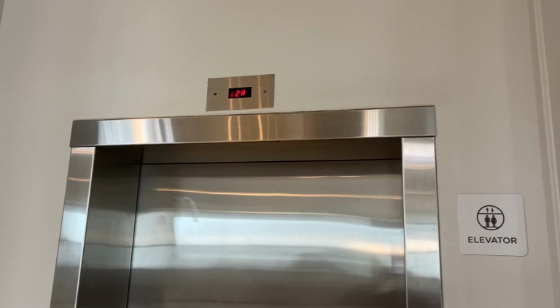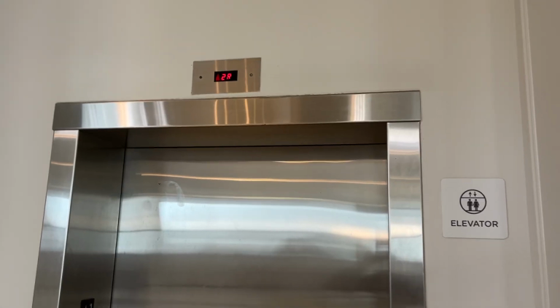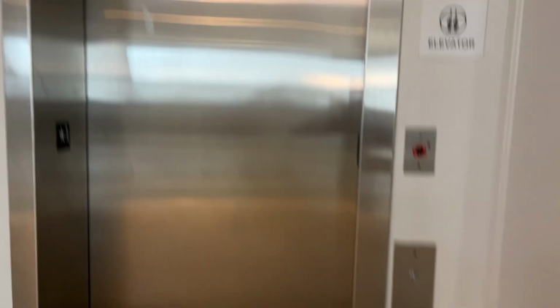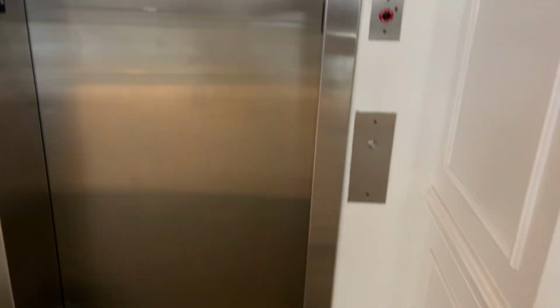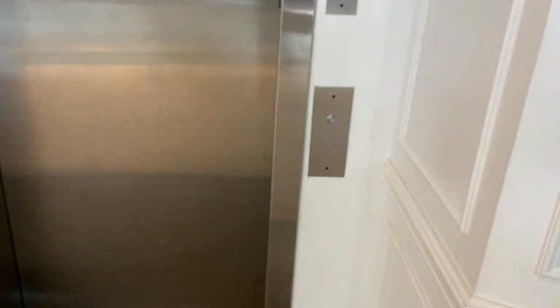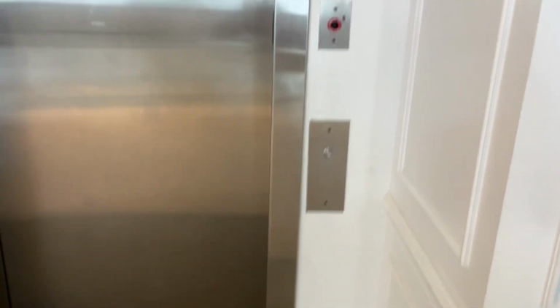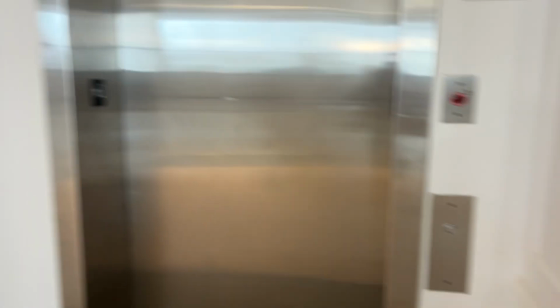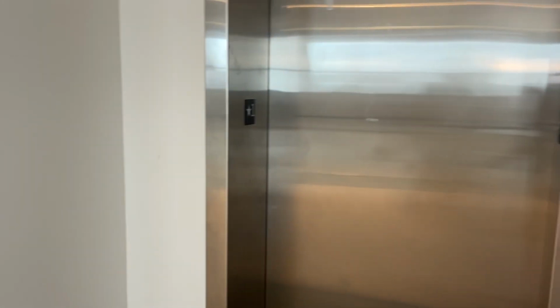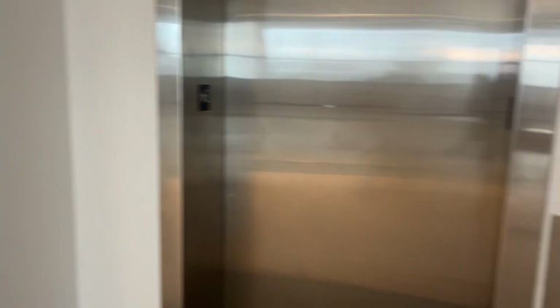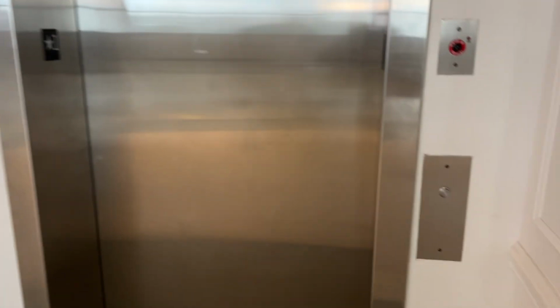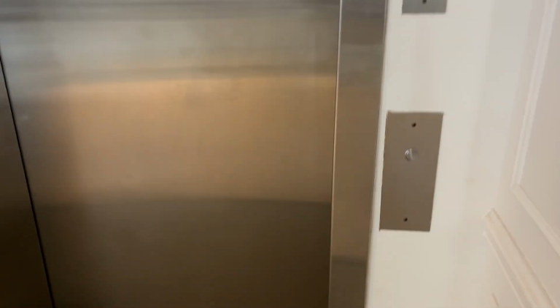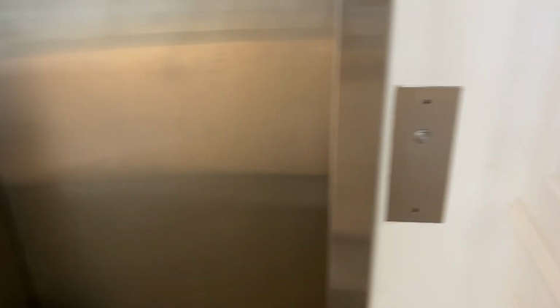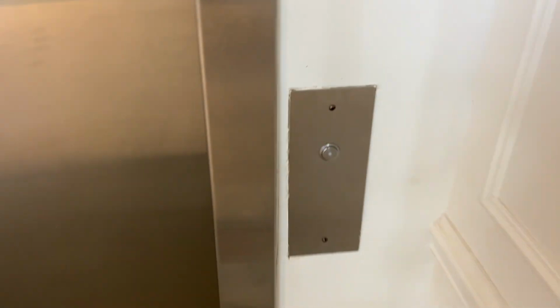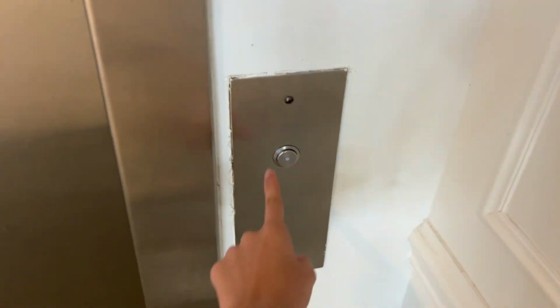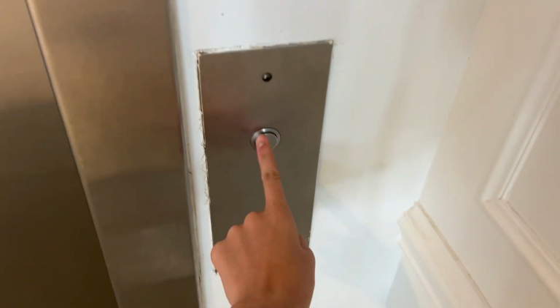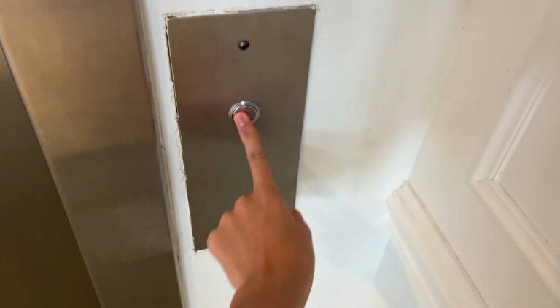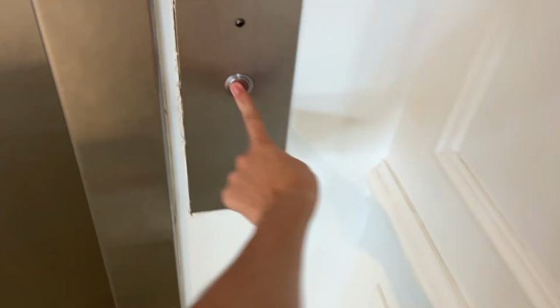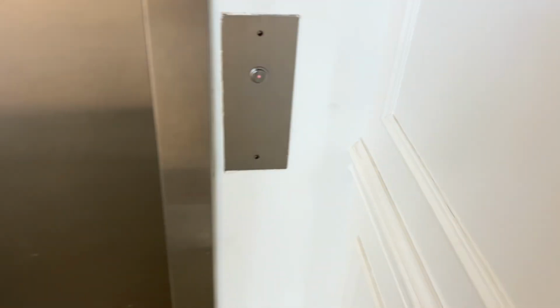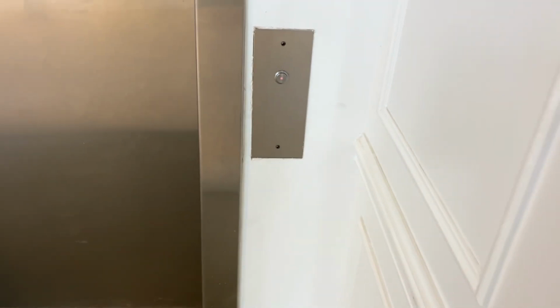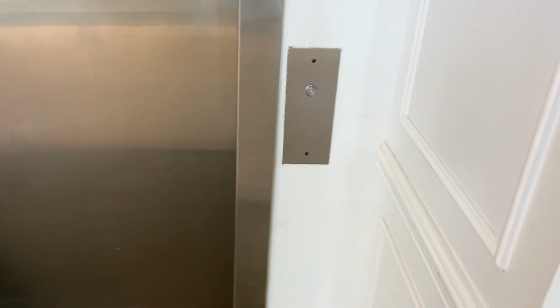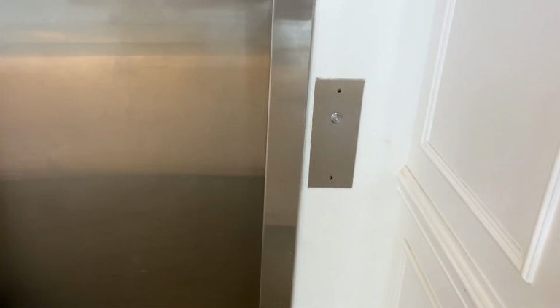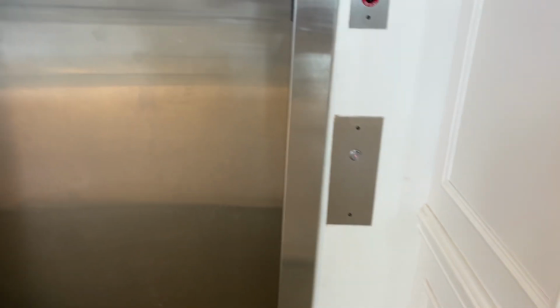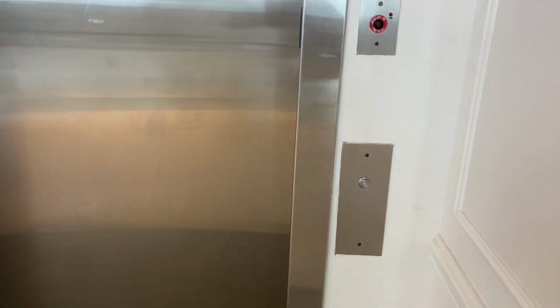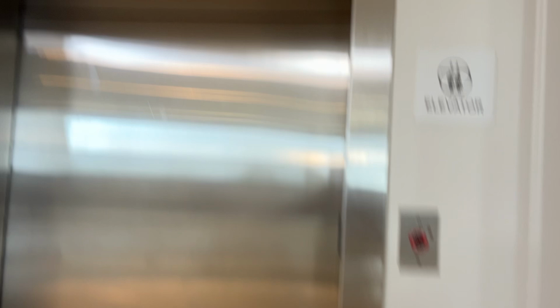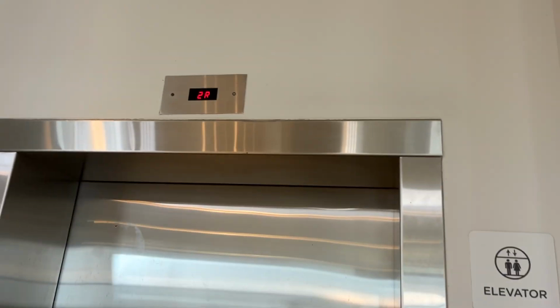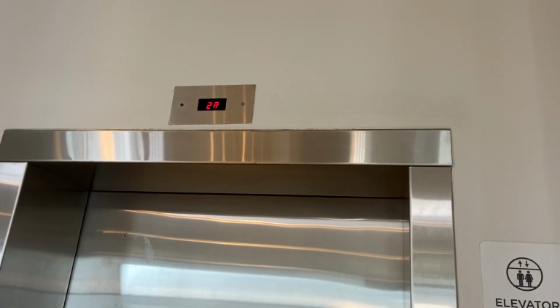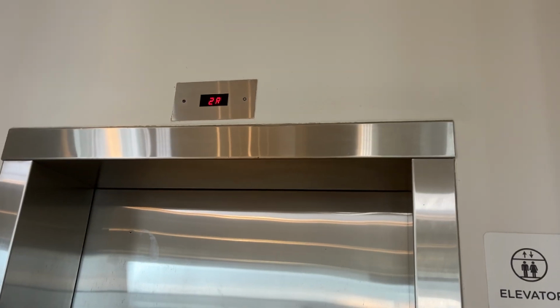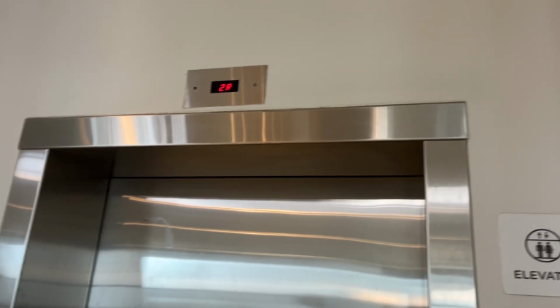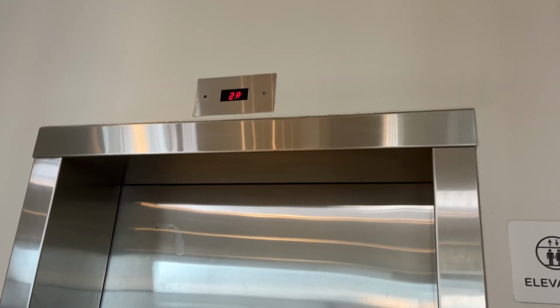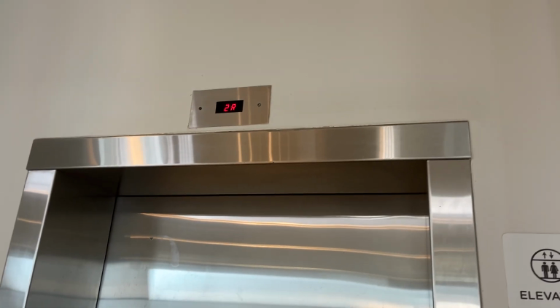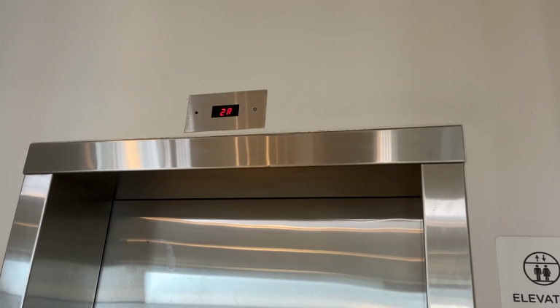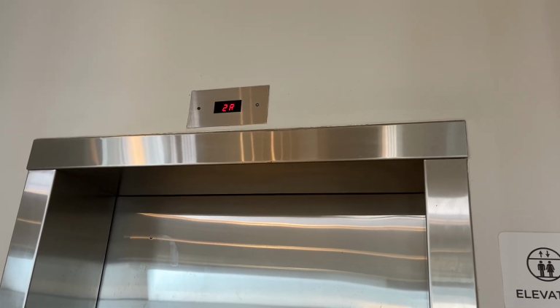Here we come to the elevator at the Niagara Falls Welcome Center in Ontario, Canada. Got another Schindler. It just actually took somebody up.